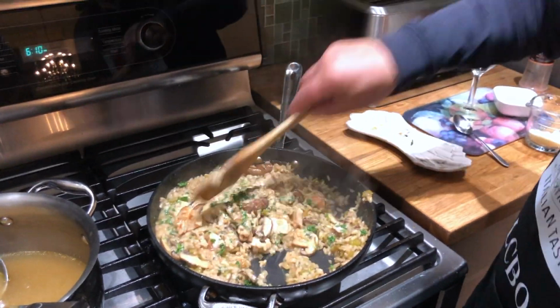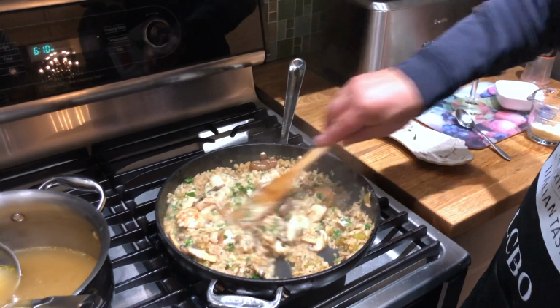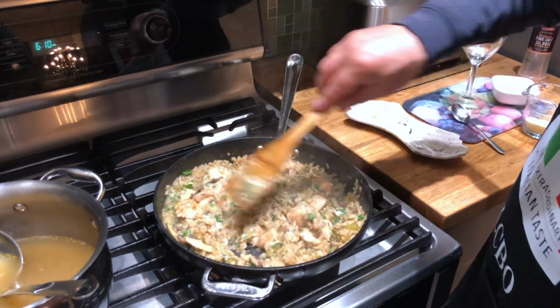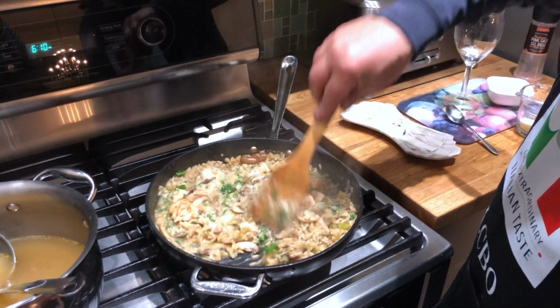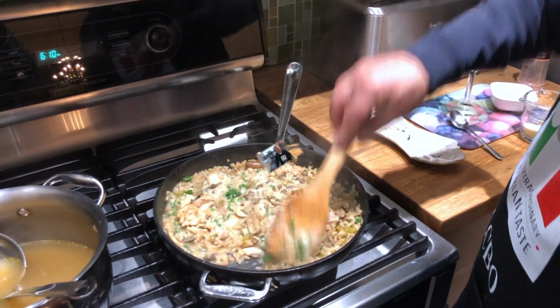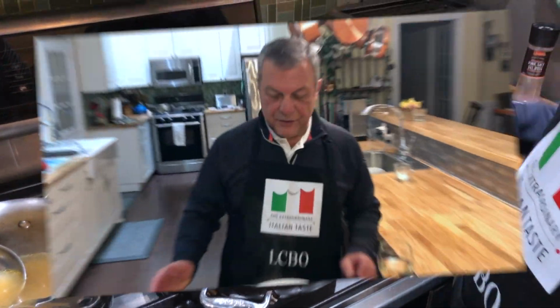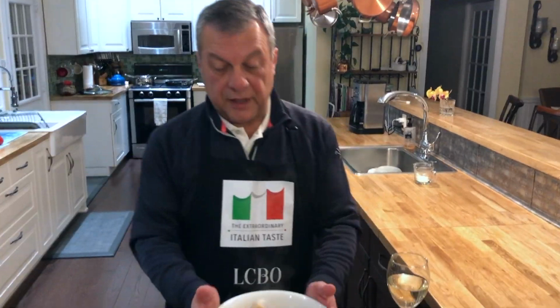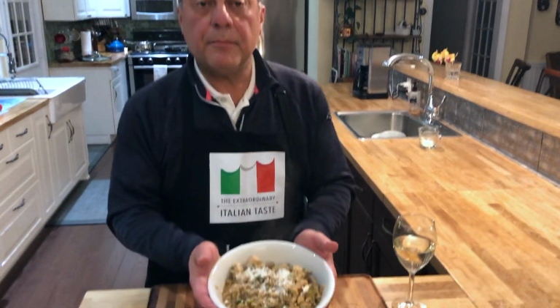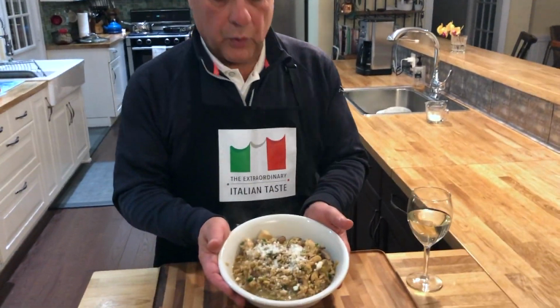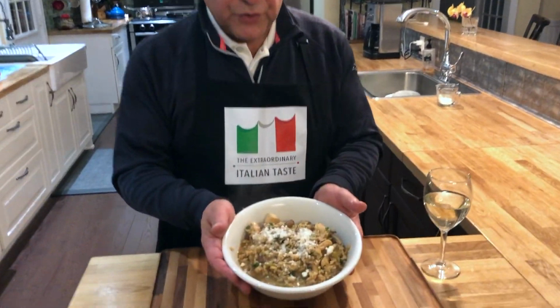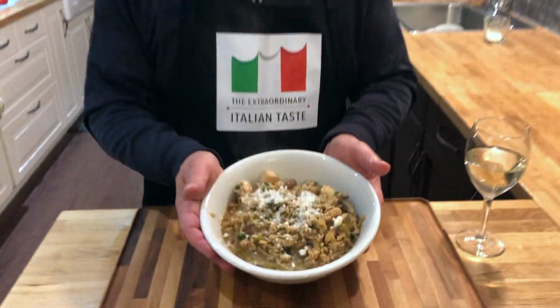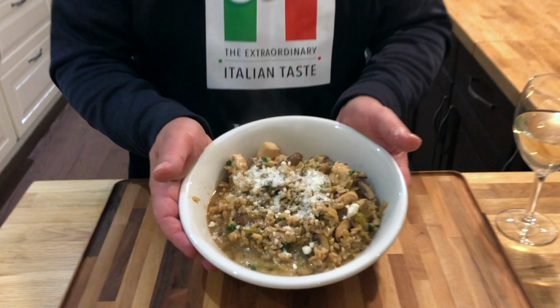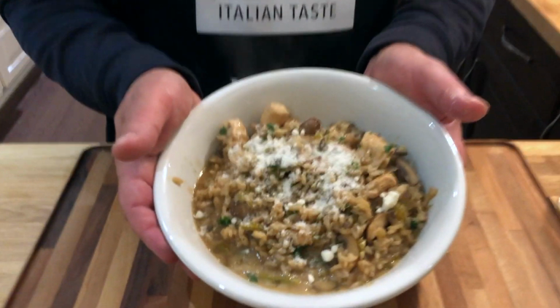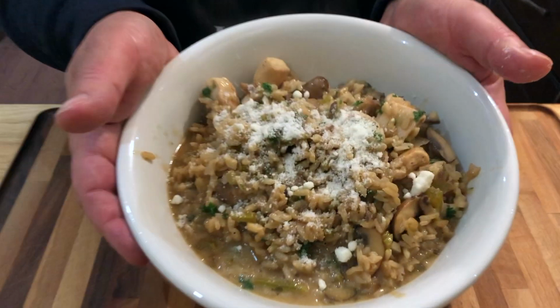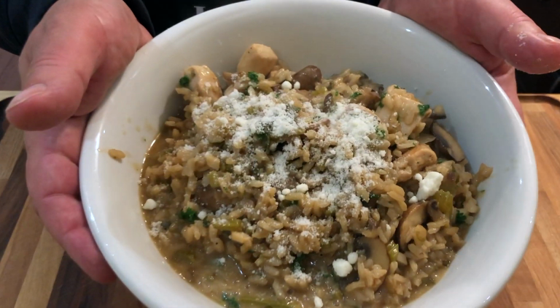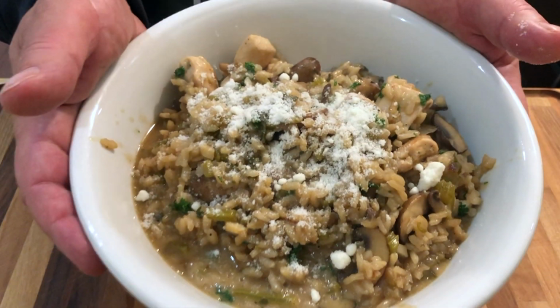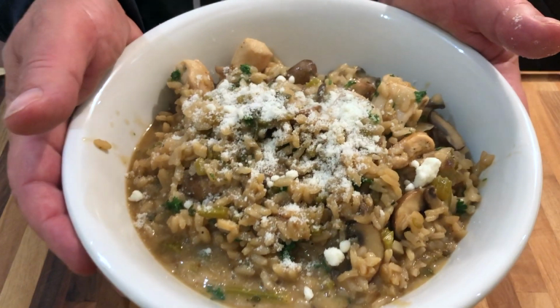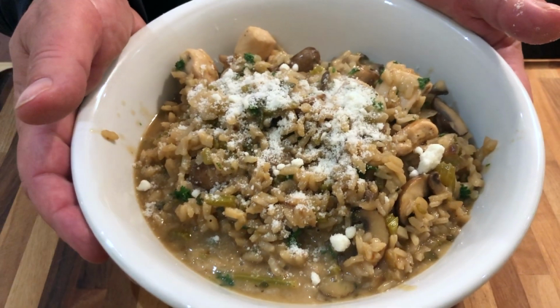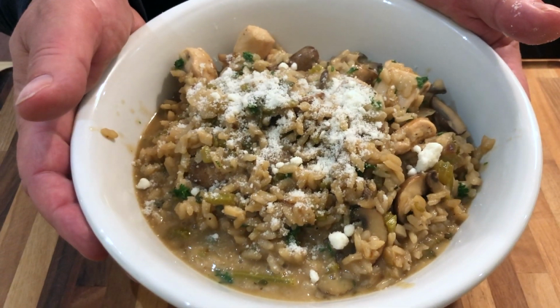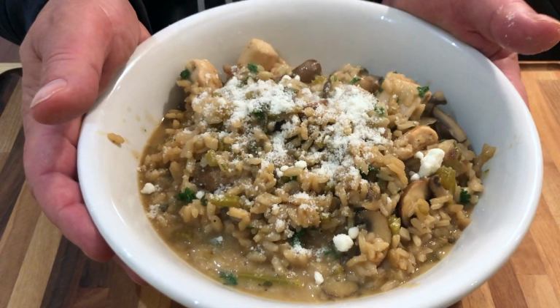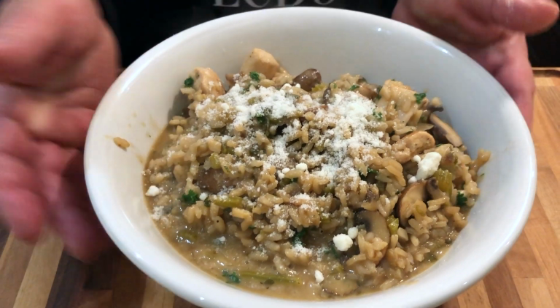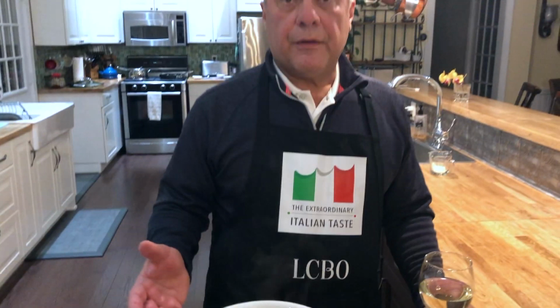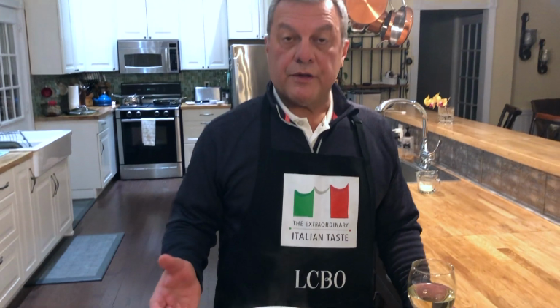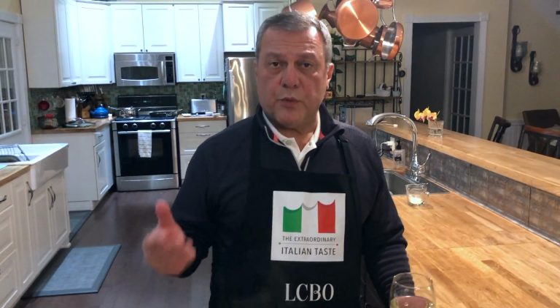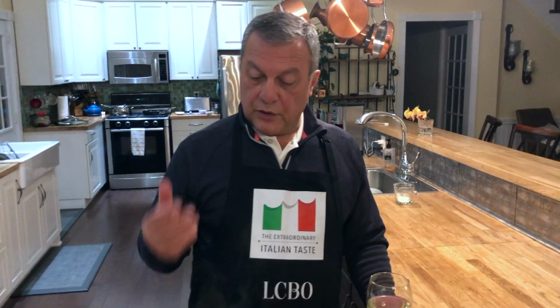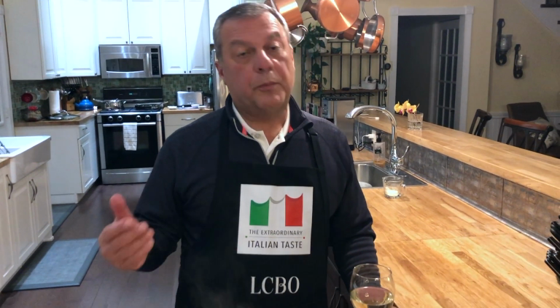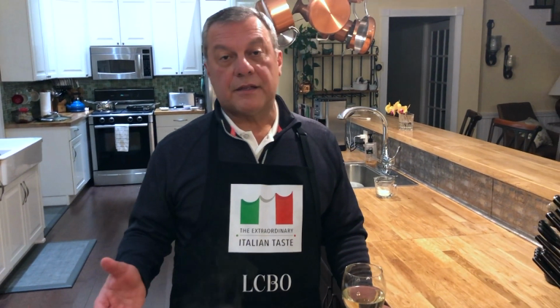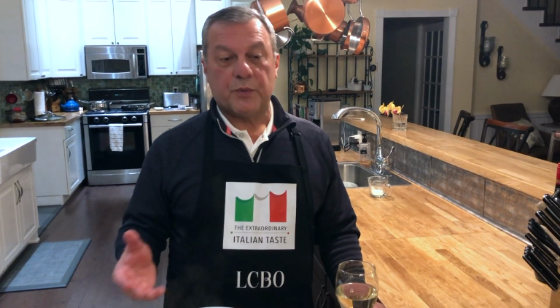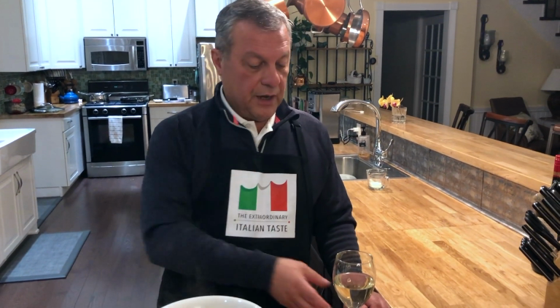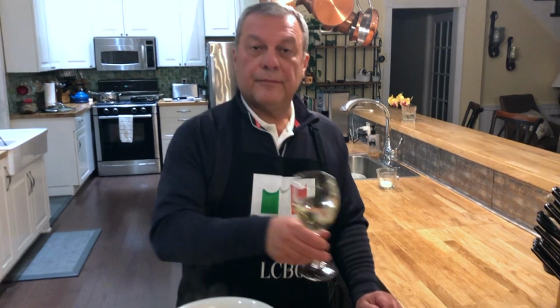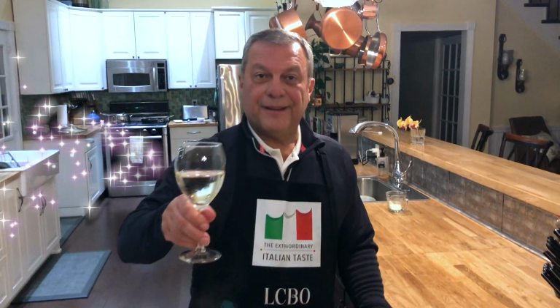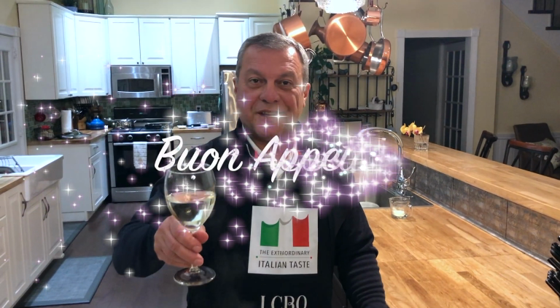I'm going to plate this. I've plated it up. We're going to have this for our dinner tonight, my wife and I. You can see I've sprinkled on the rest of that cheese. And if you're going to try this recipe, good luck — I hope you like it as much as we do. Bon appétit.